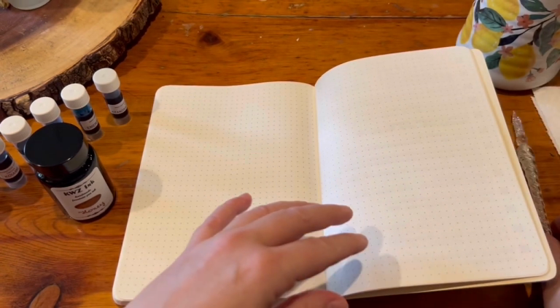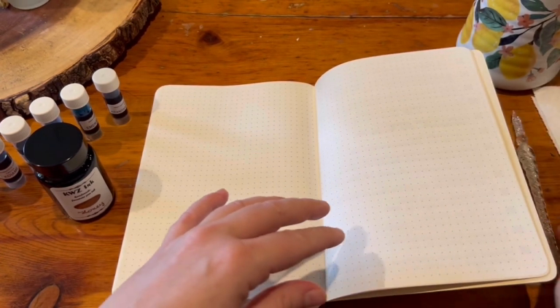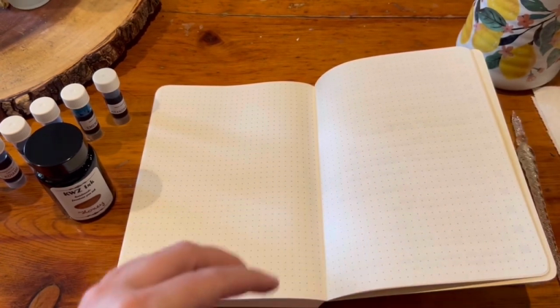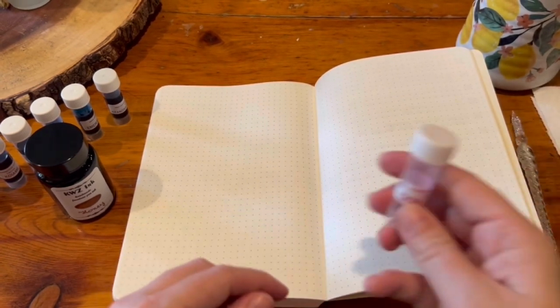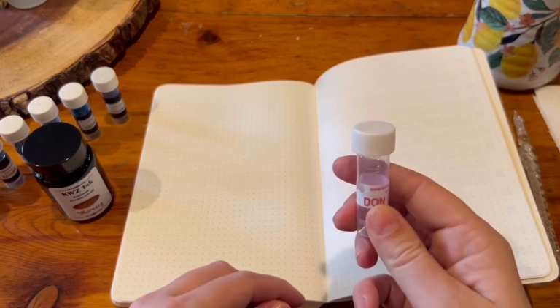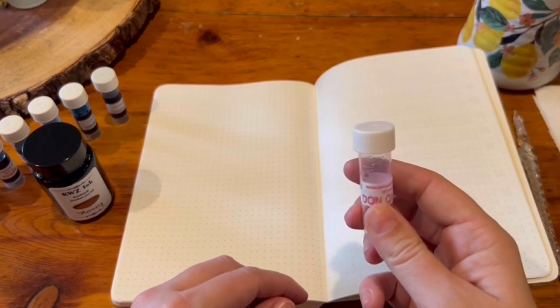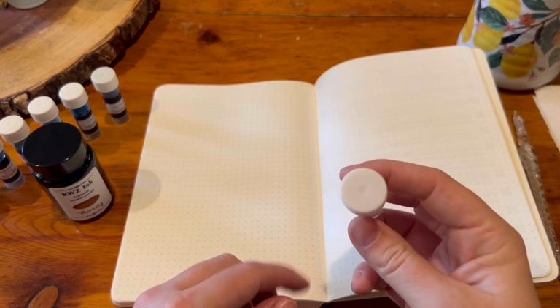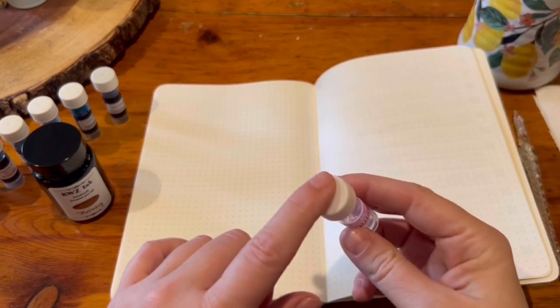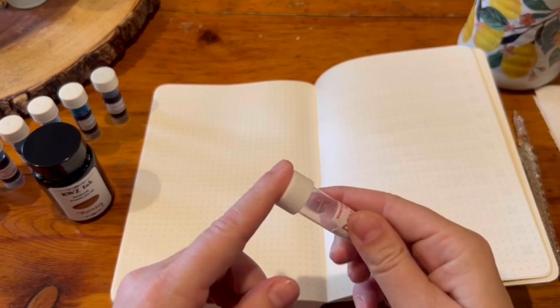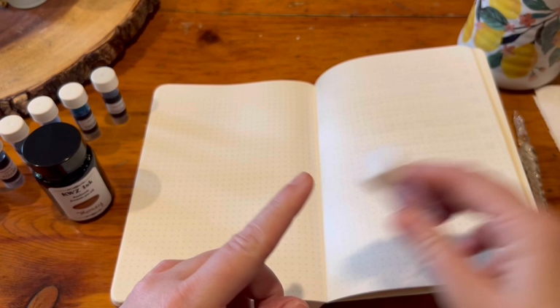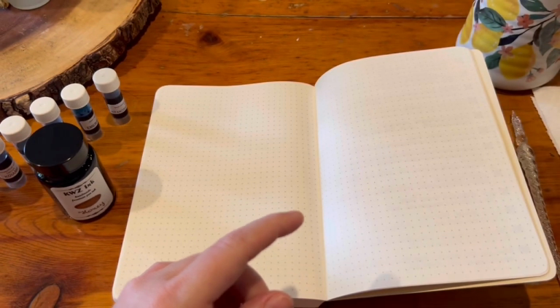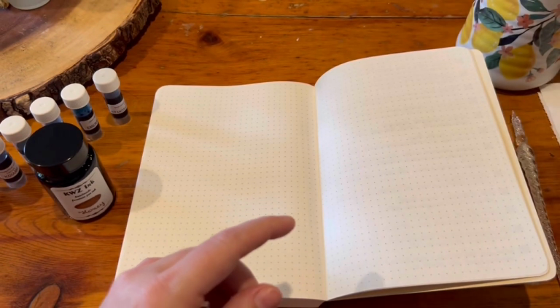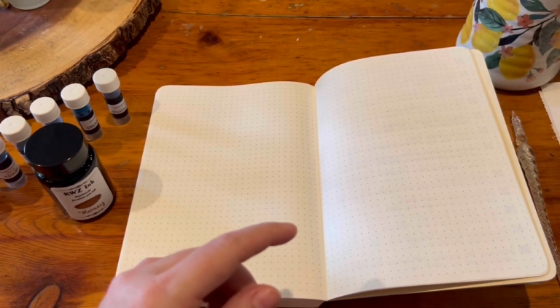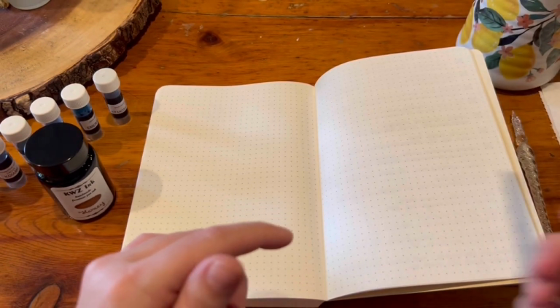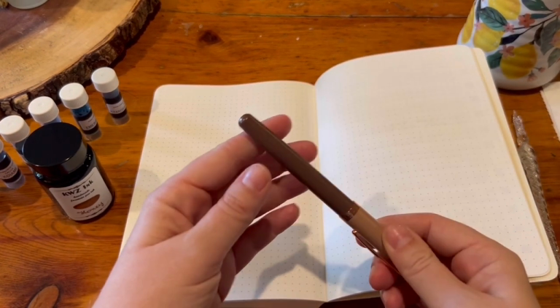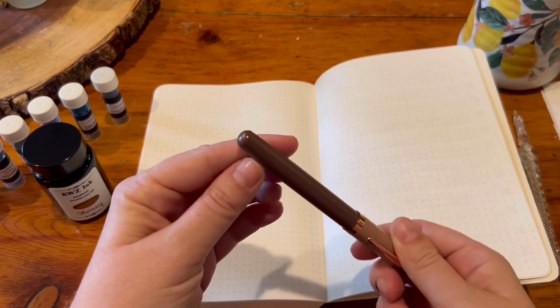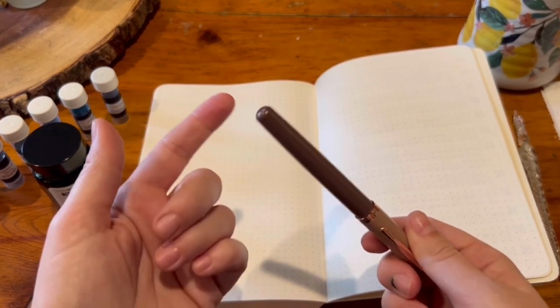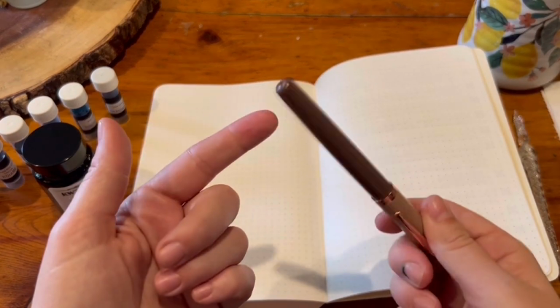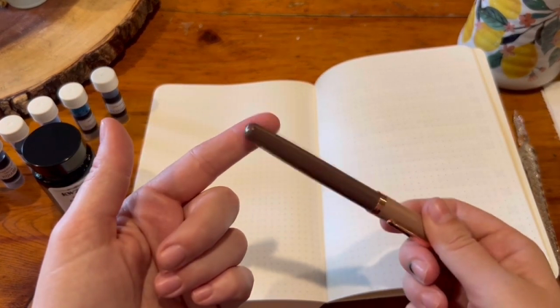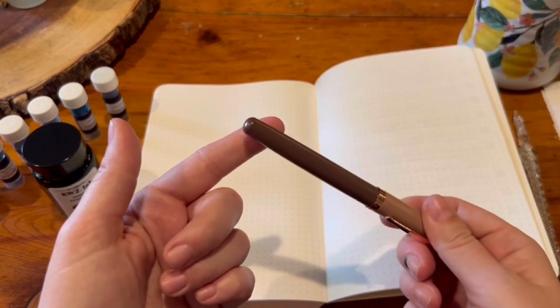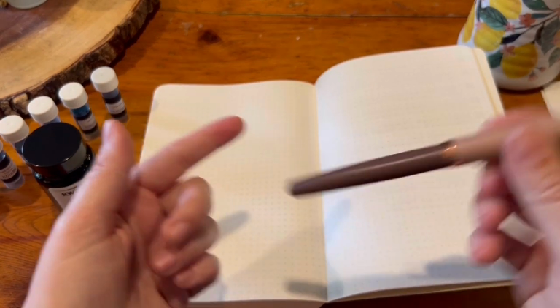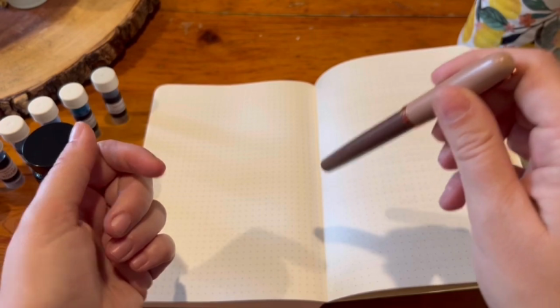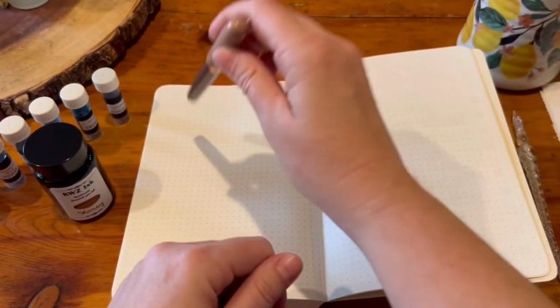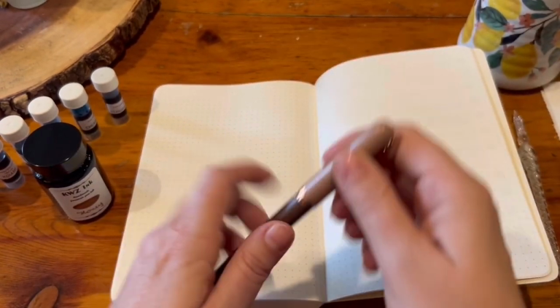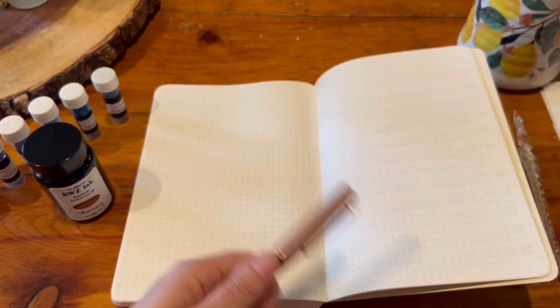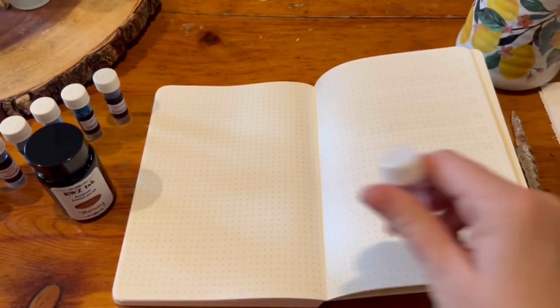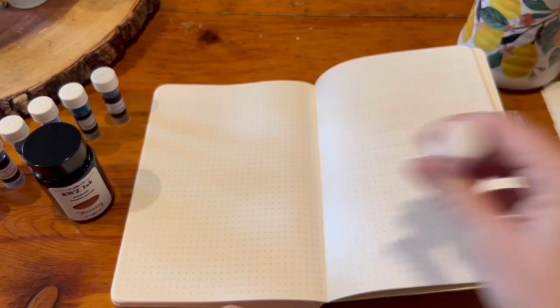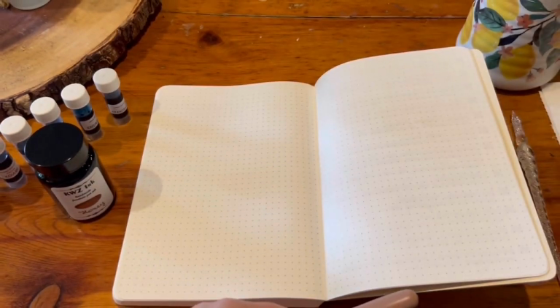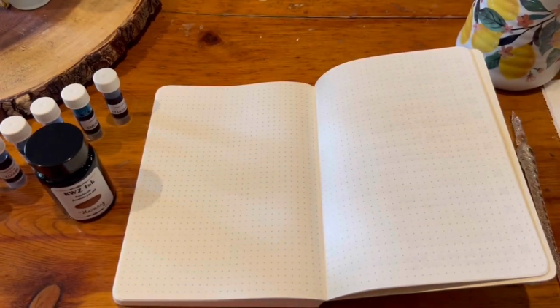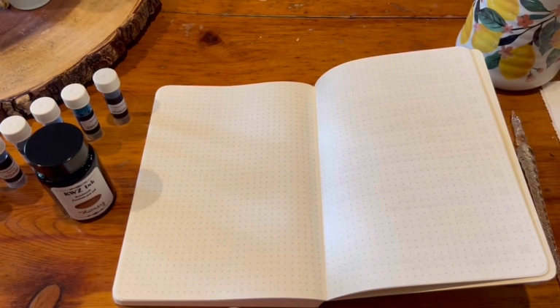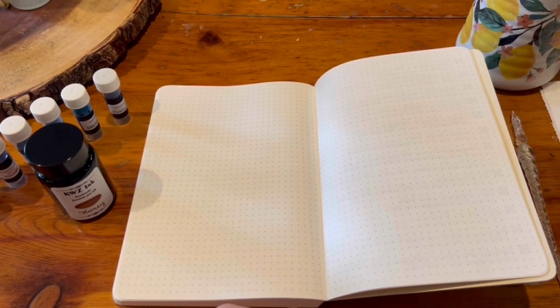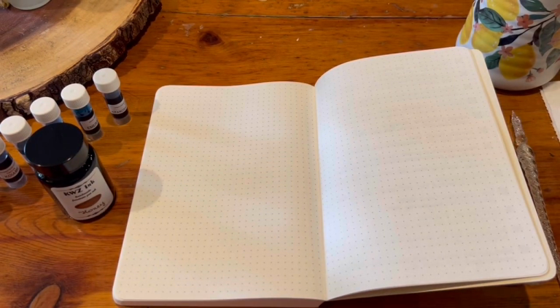I'm going to be using a little sample bottle to do the swatches and I couldn't find a pipette, so I'm just going to use this, which is what I normally use to dip it in the ink, put it on the paper, and then I'll spread it around.